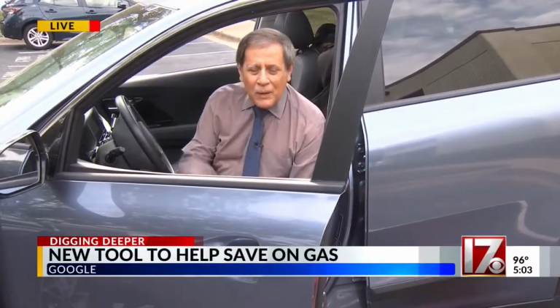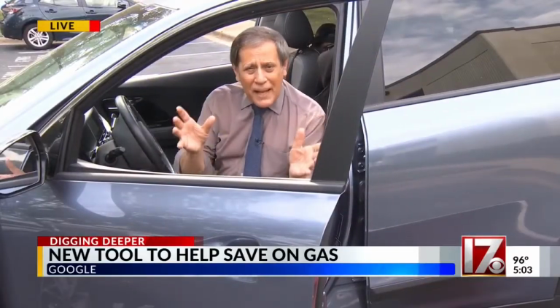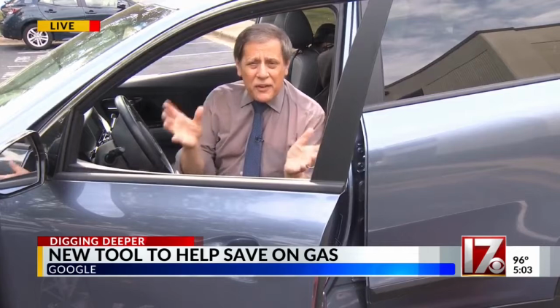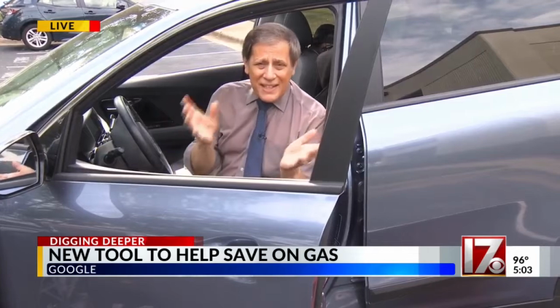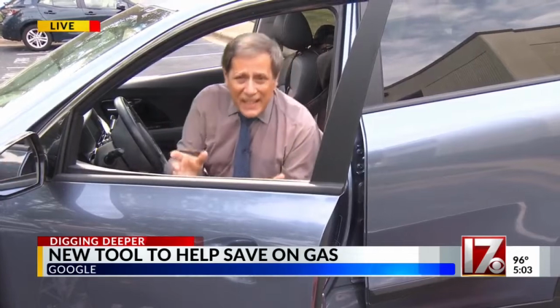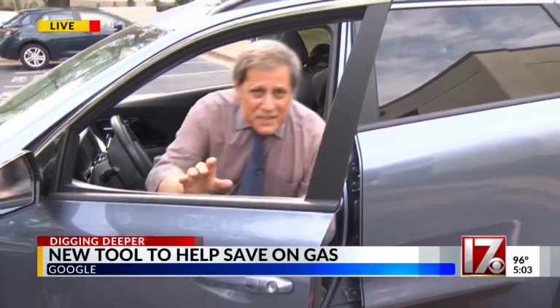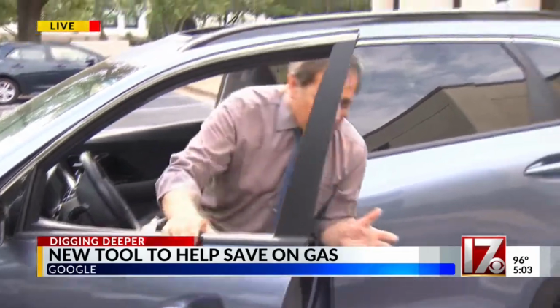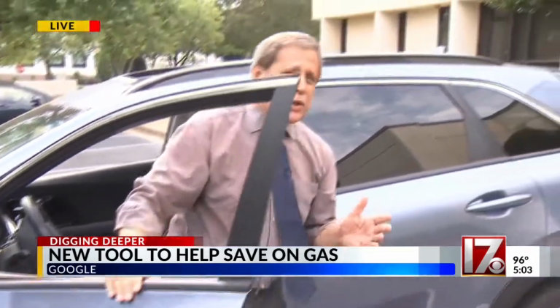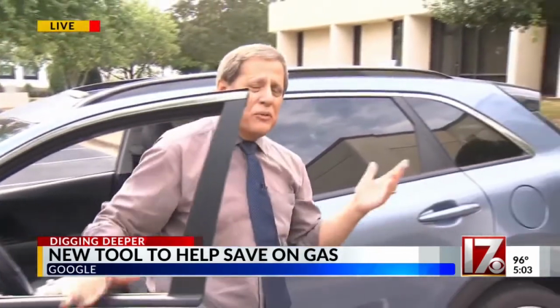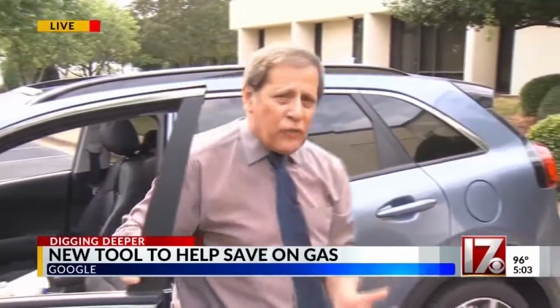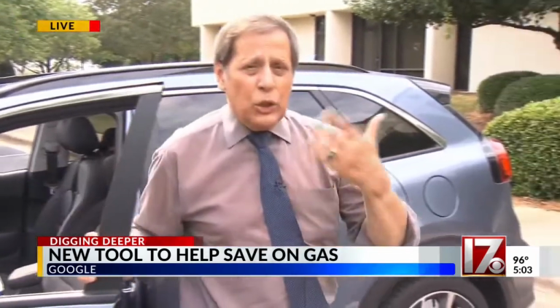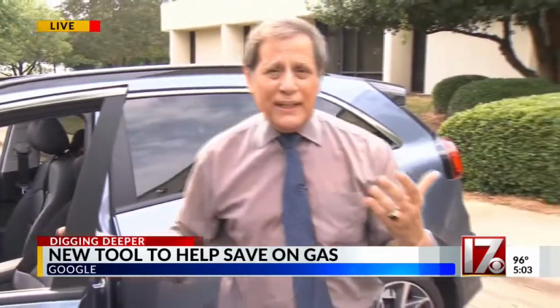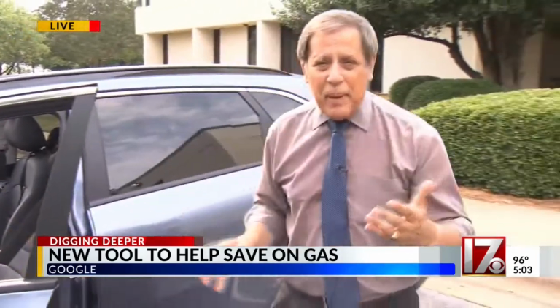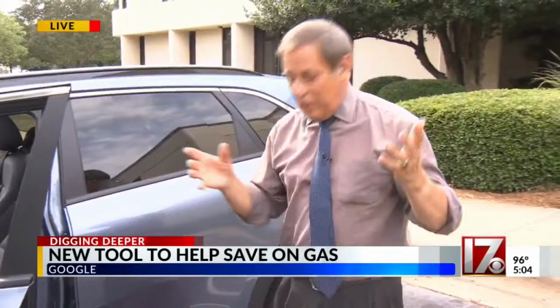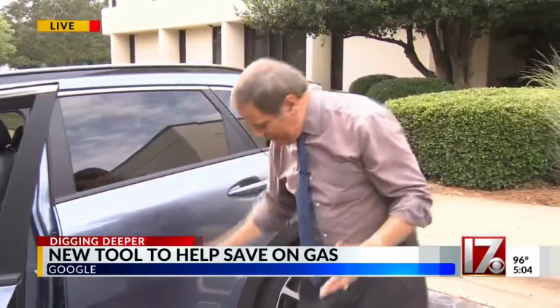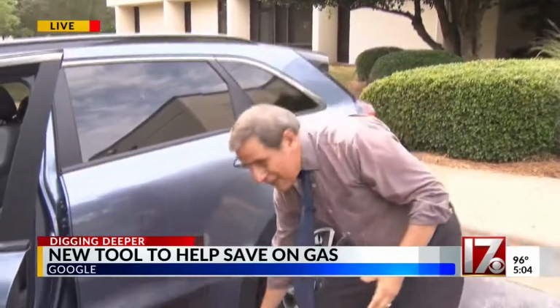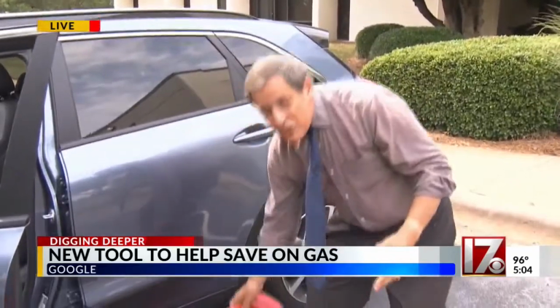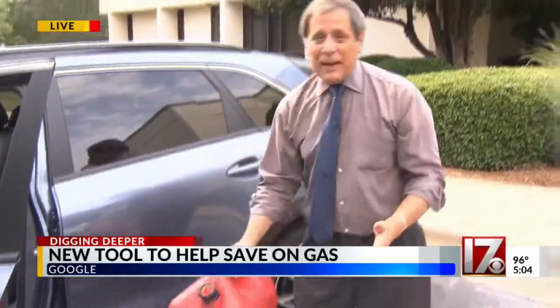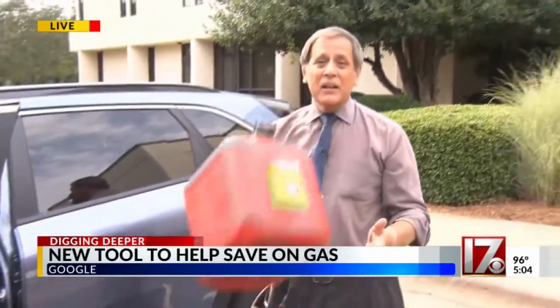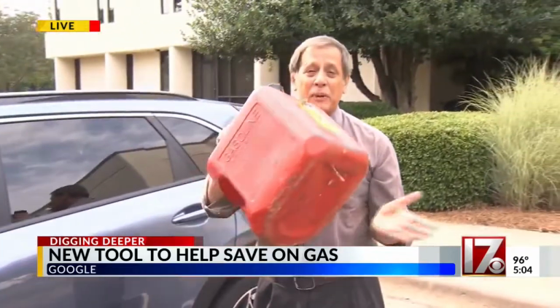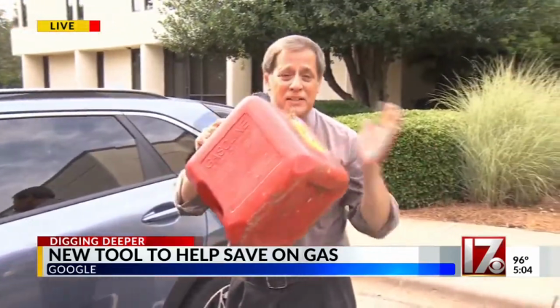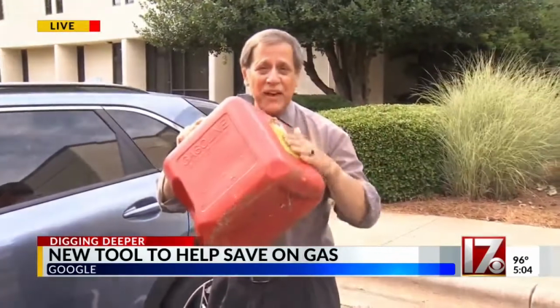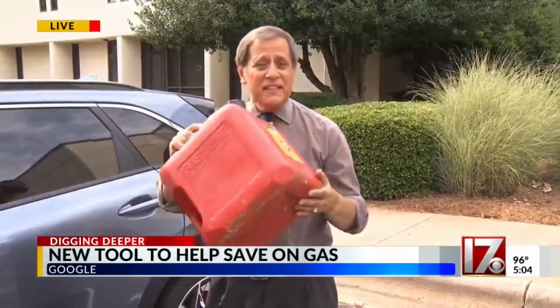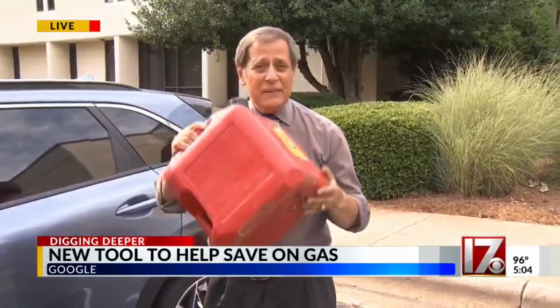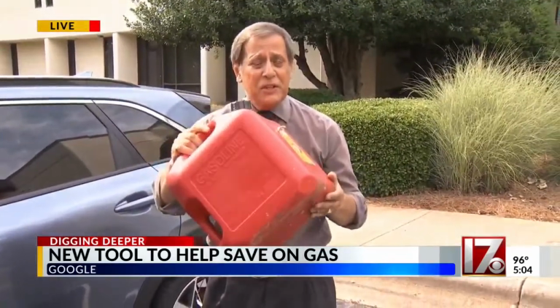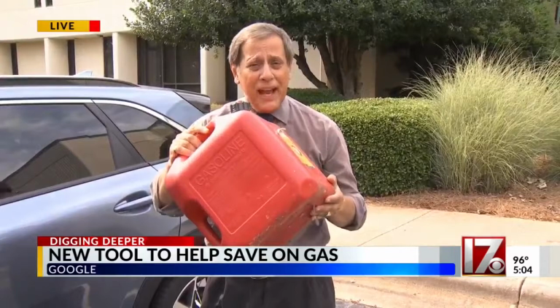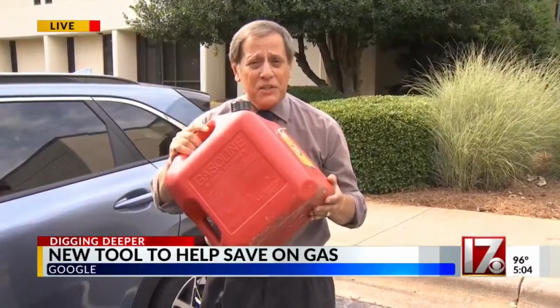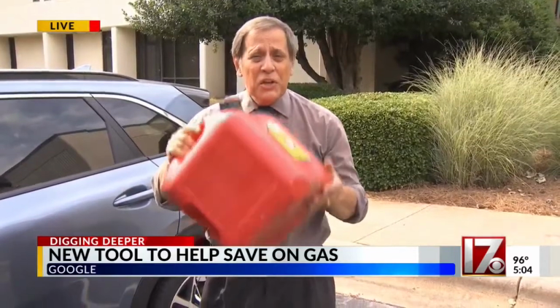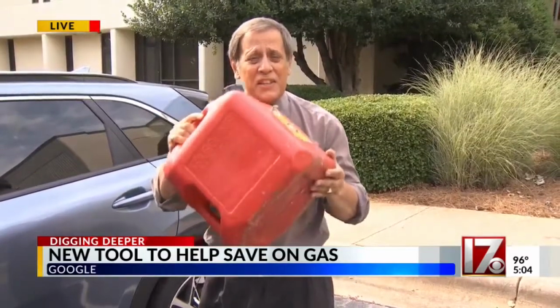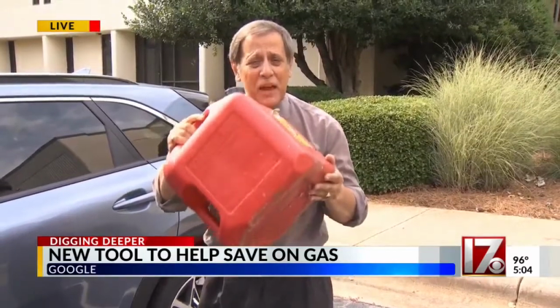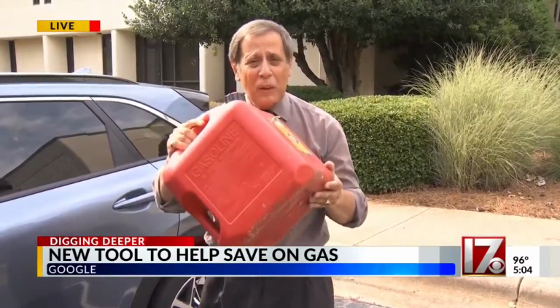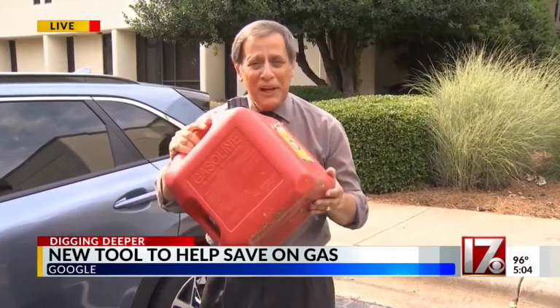Right now, that feature is in its infancy, but it's going to evolve. It'll learn, it'll get better. But in the meantime, it's not a bad idea to use it because, let's face it, in these days of inflationary gas prices, you need to save every drop you can.